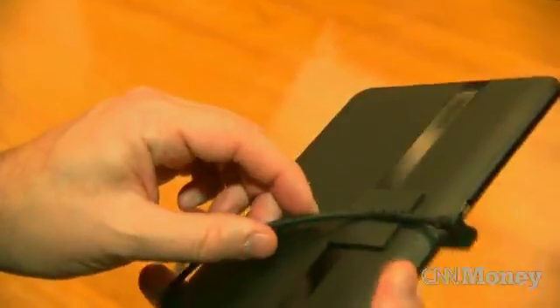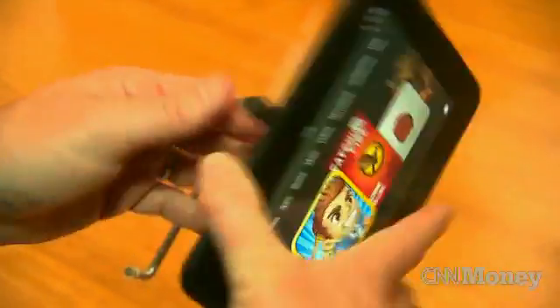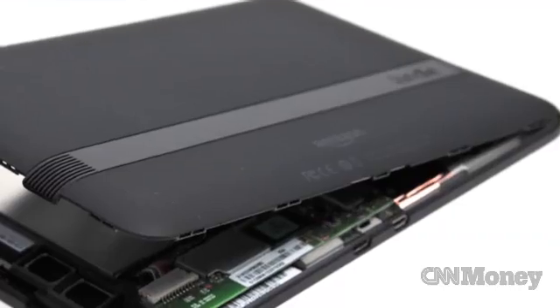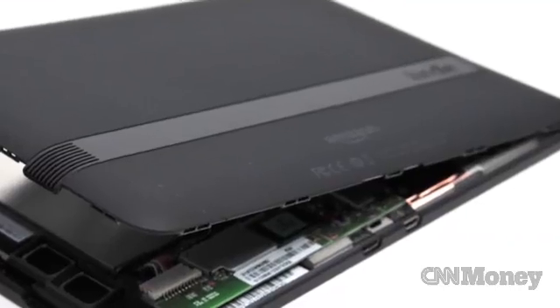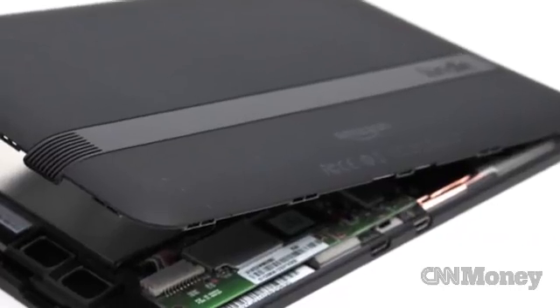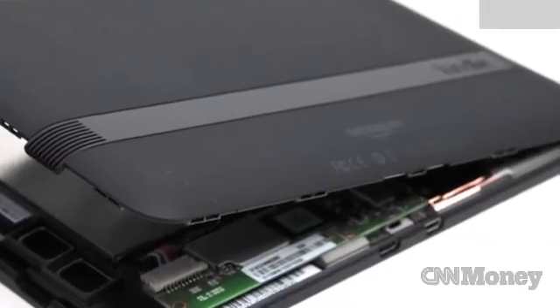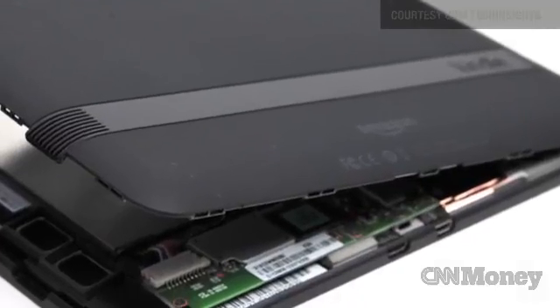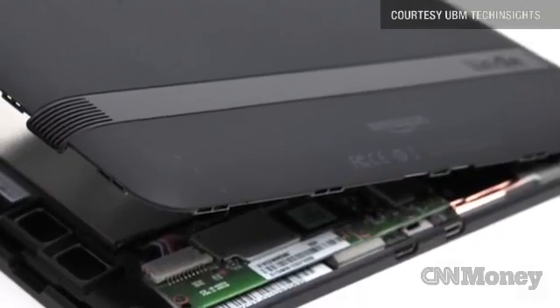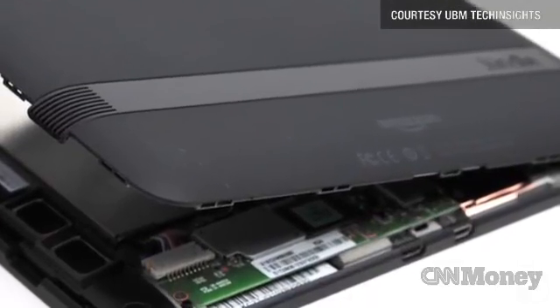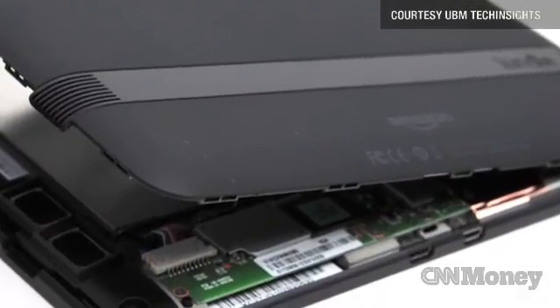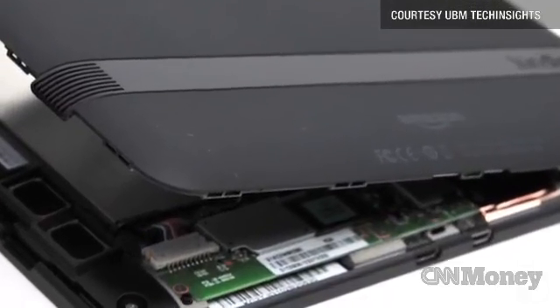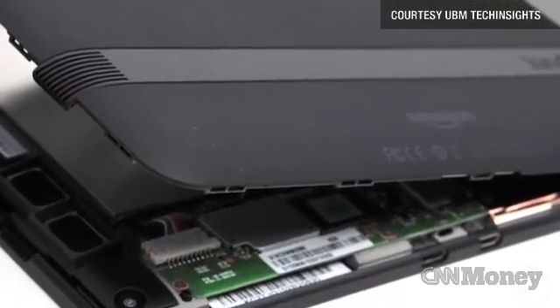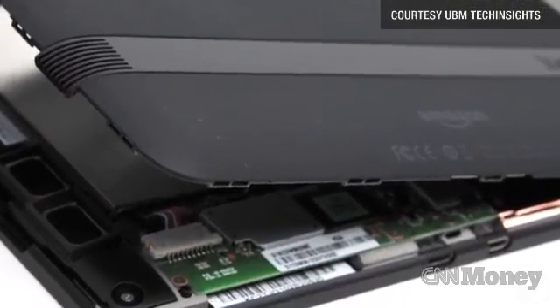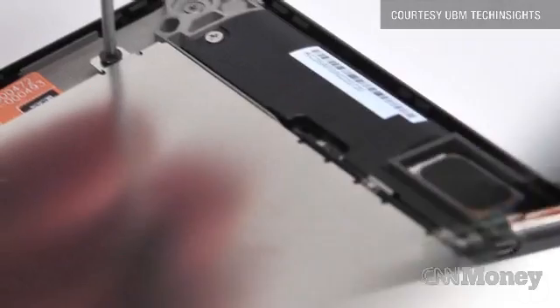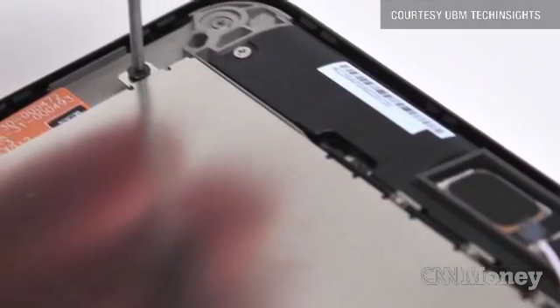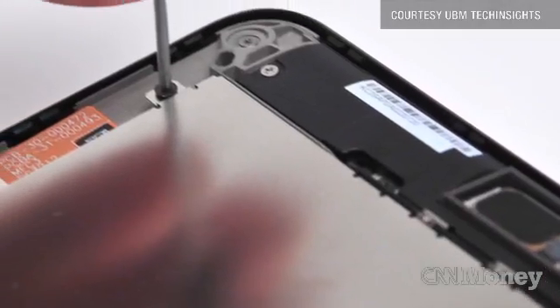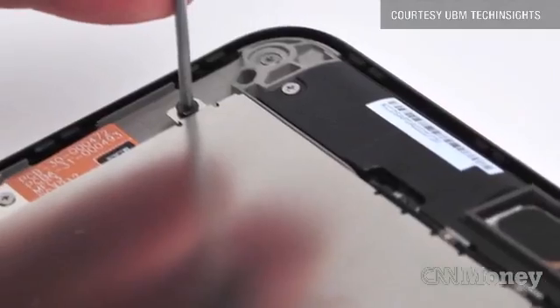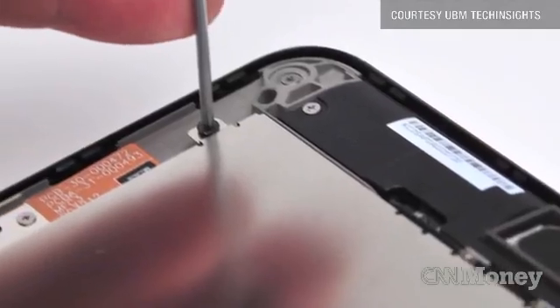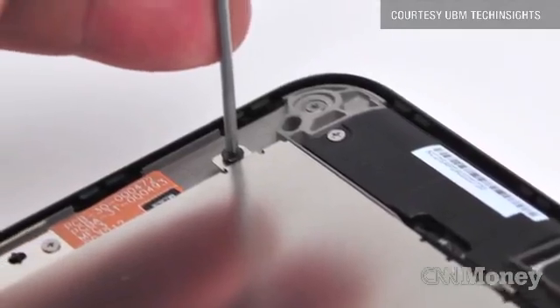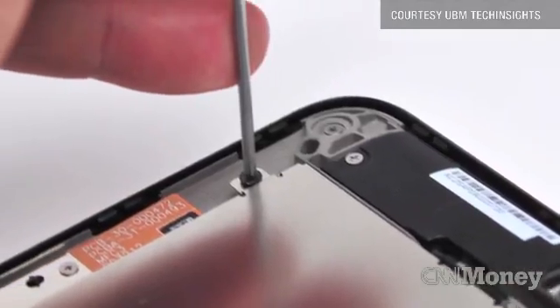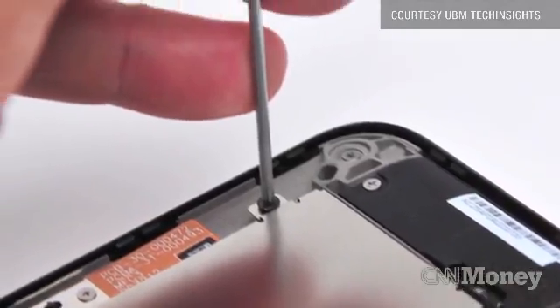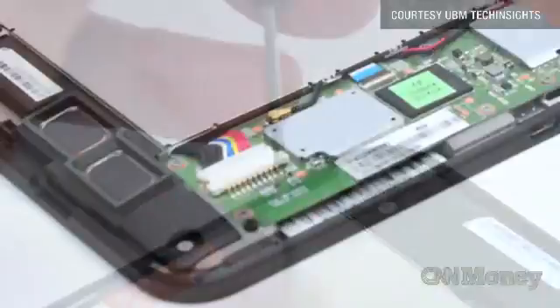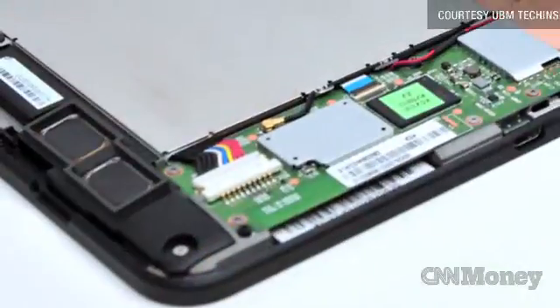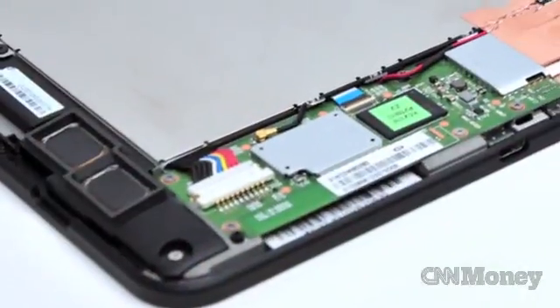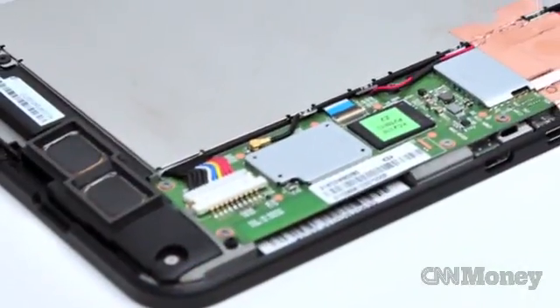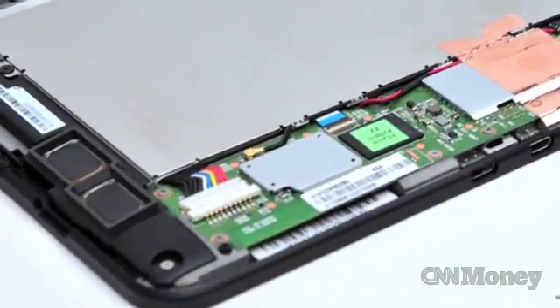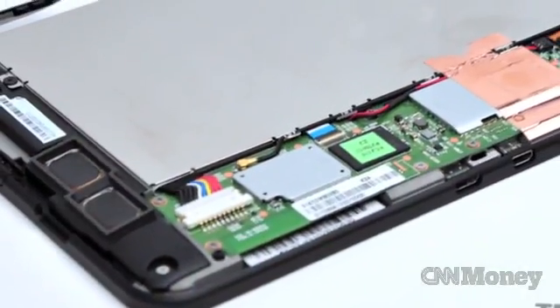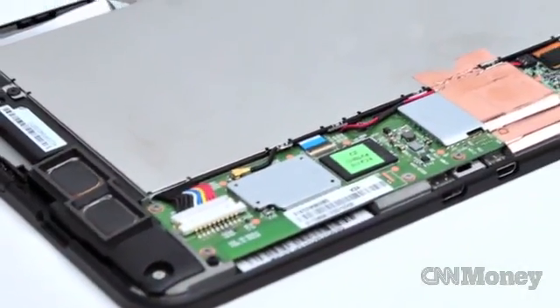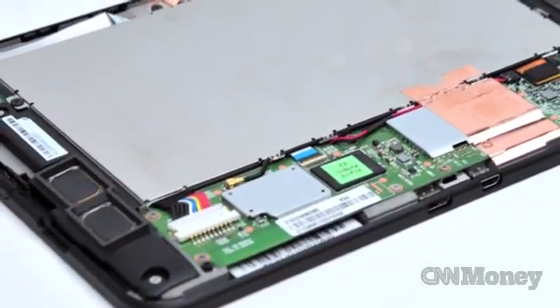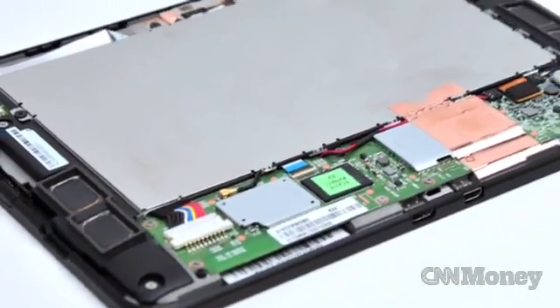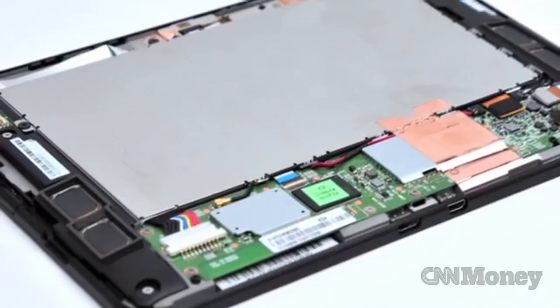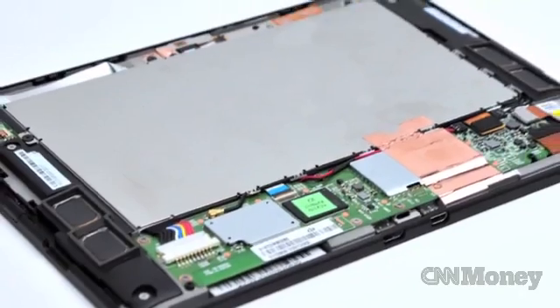UBM Tech Insights took a look at the components inside the 7-inch Fire HD to see just how much the device is costing Amazon to produce and what sort of profit, if any, they're making on it.